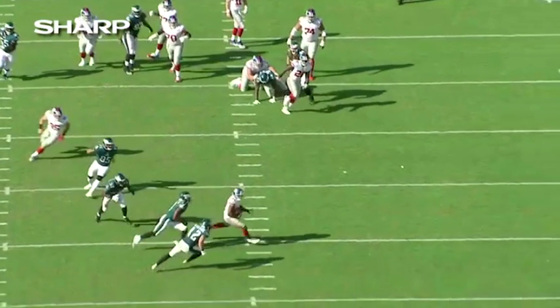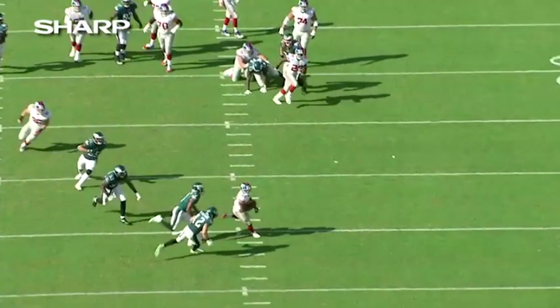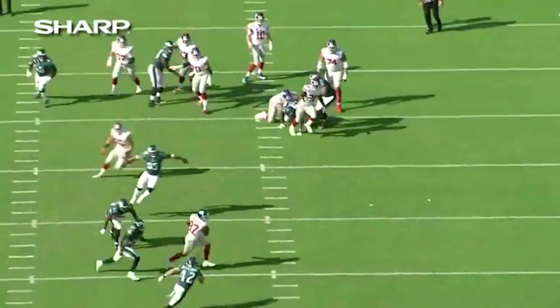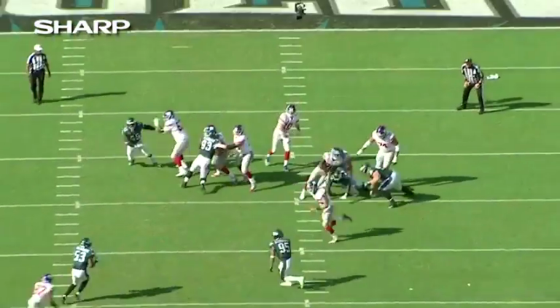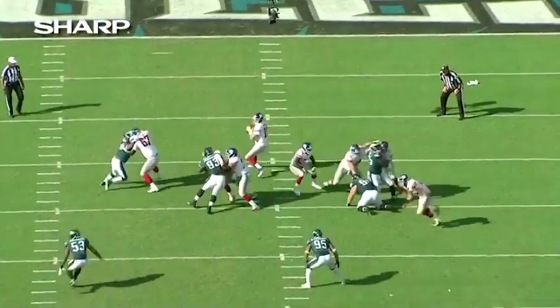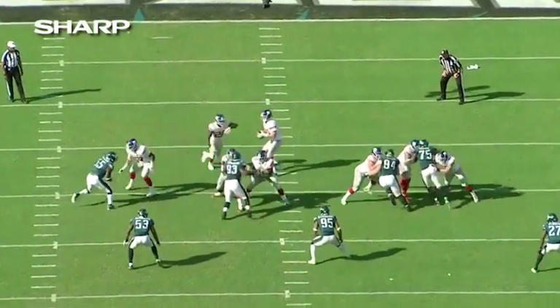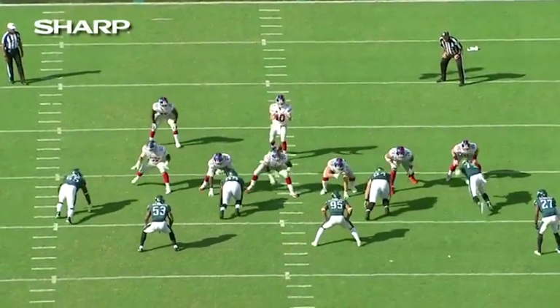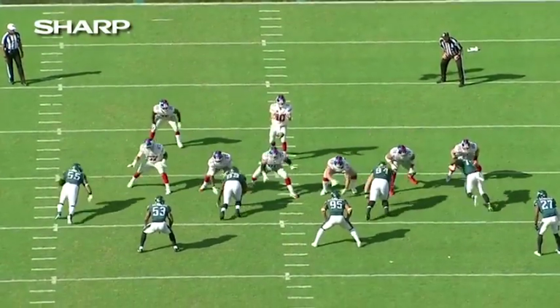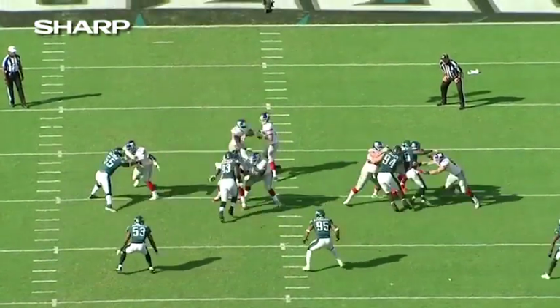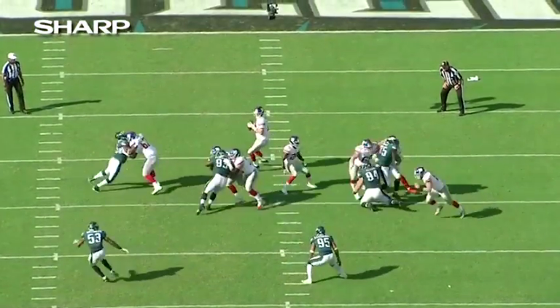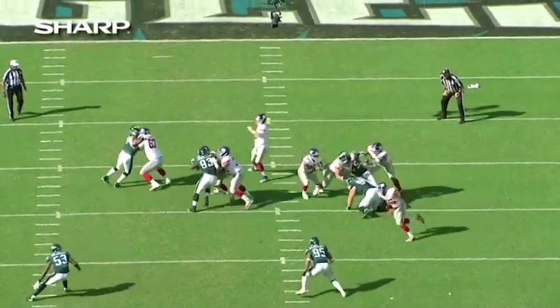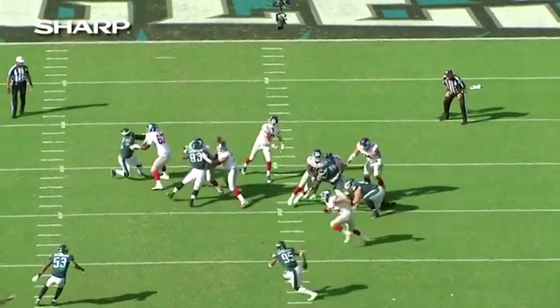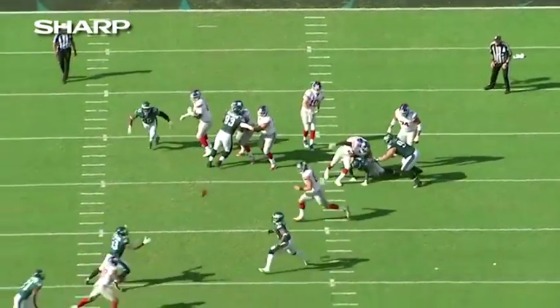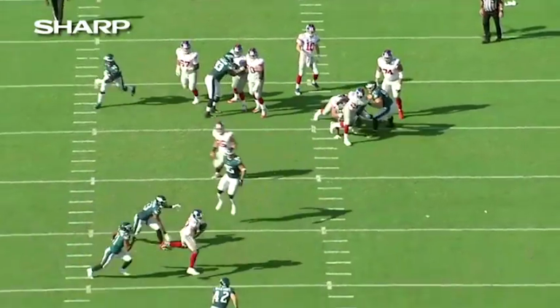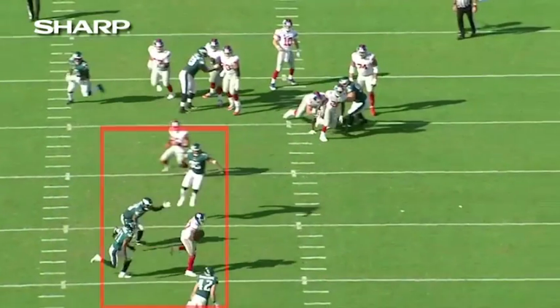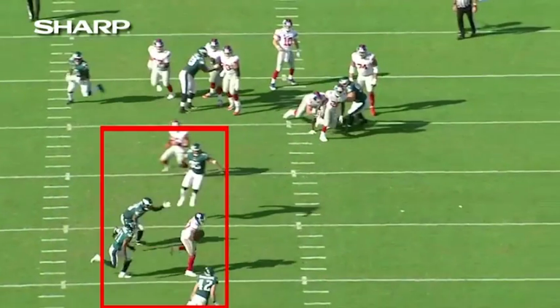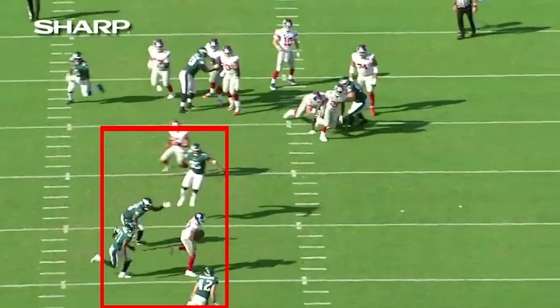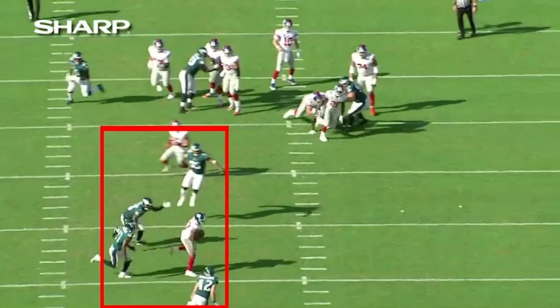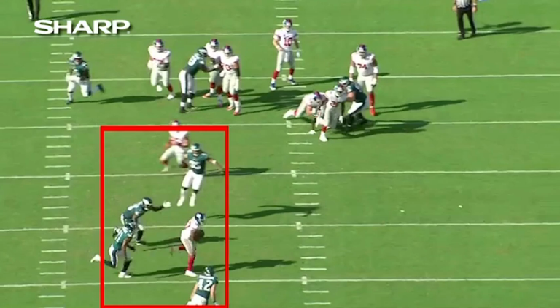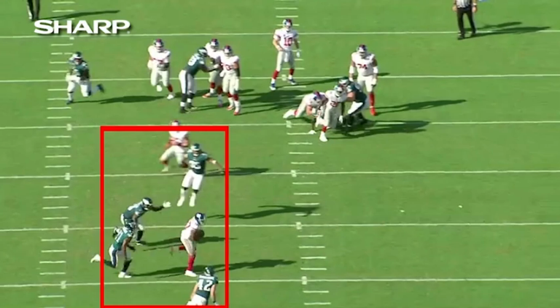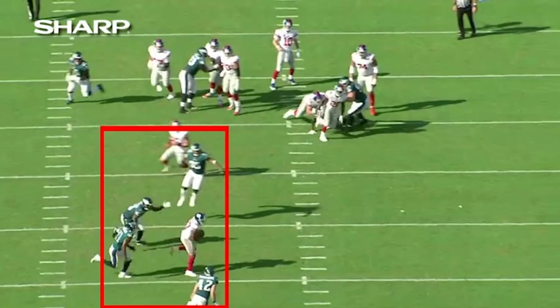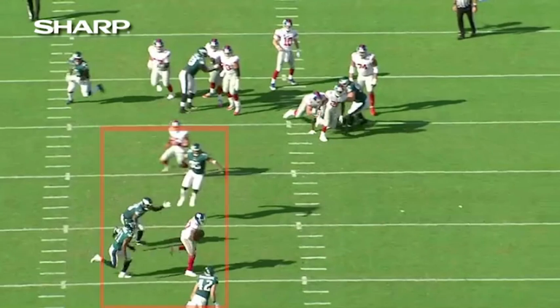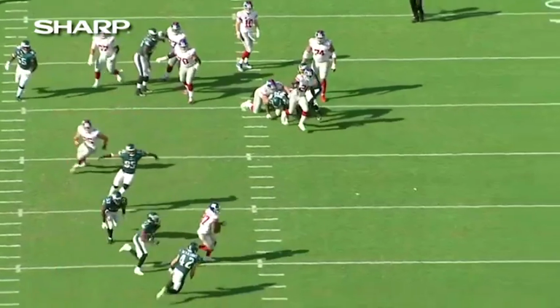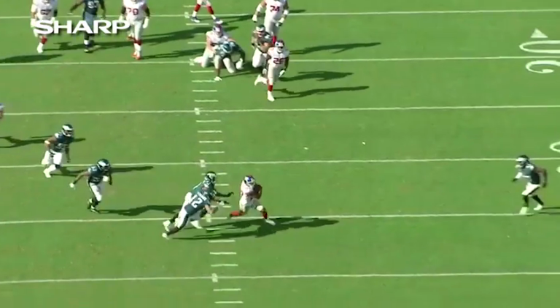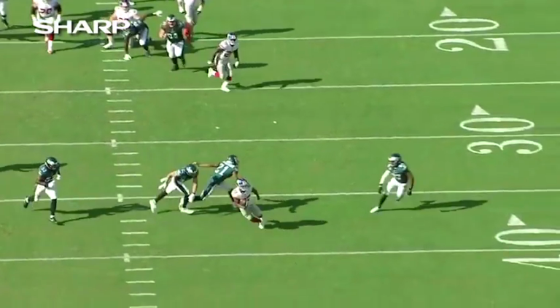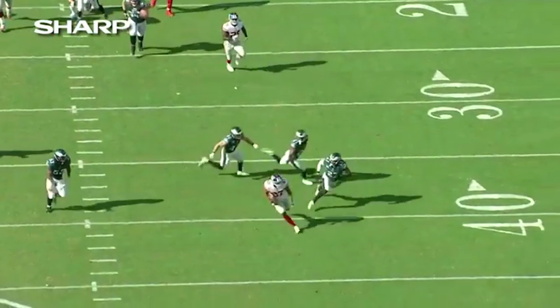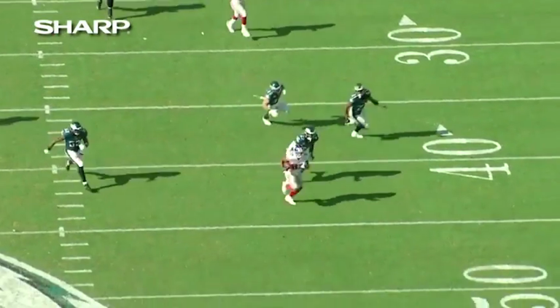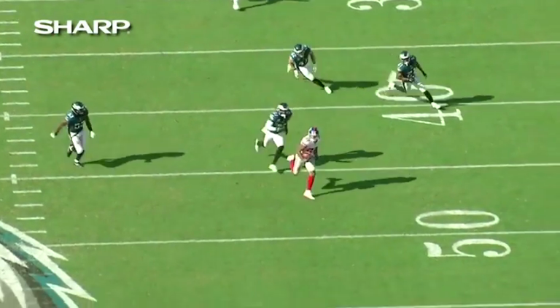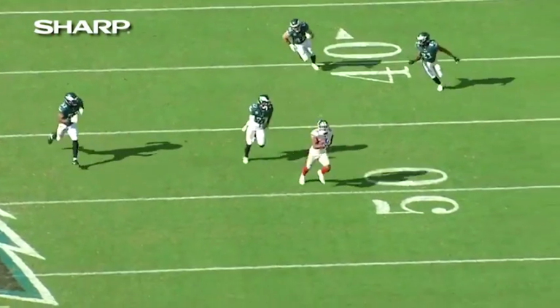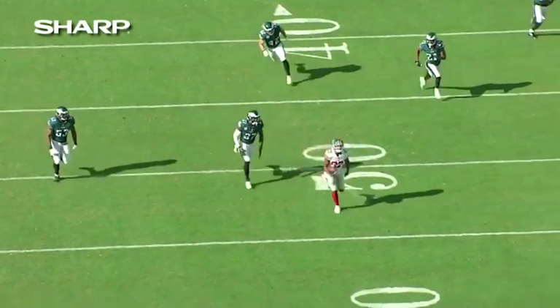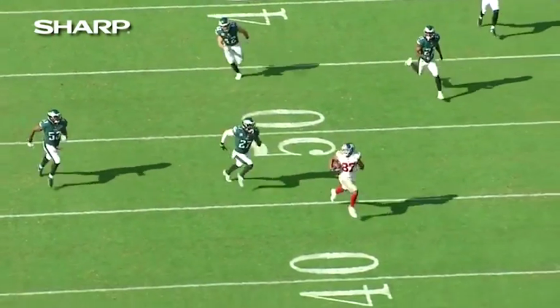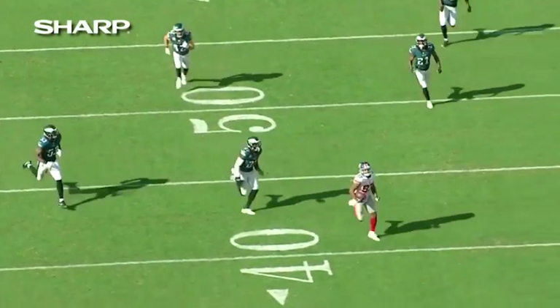I'll bring this back again and slow it down. You've got a linebacker, a safety, and another linebacker all coming. And that ball couldn't have been thrown any better.